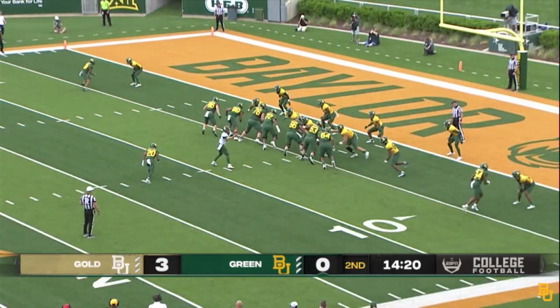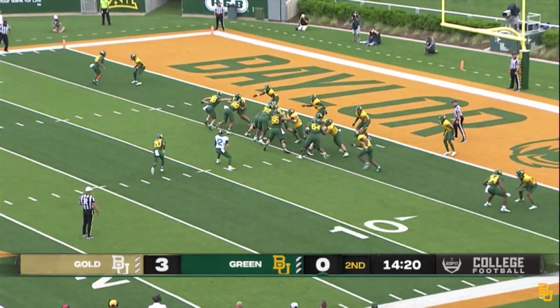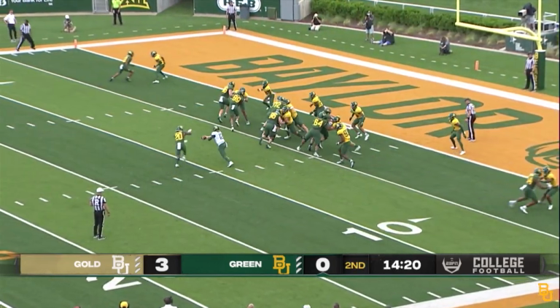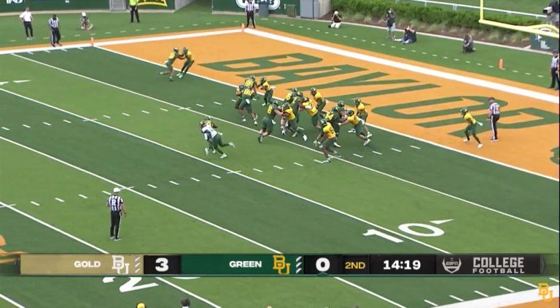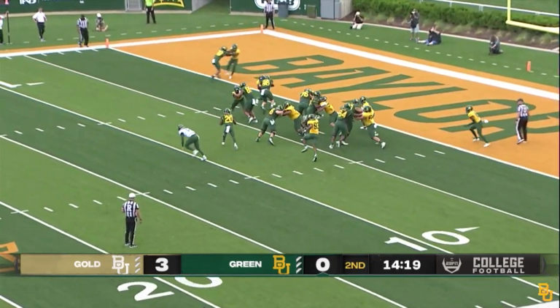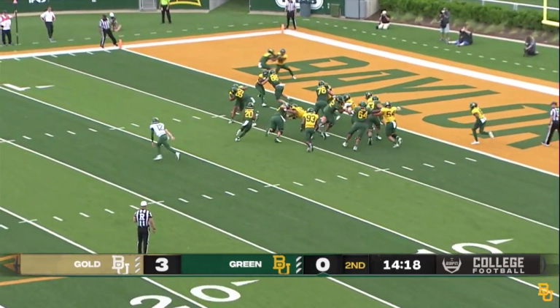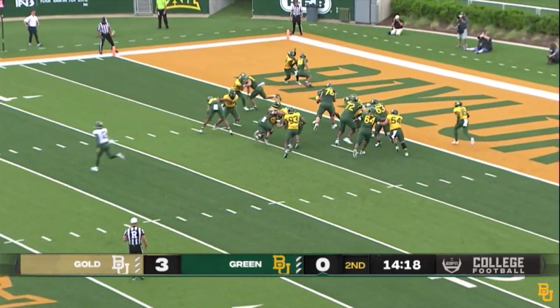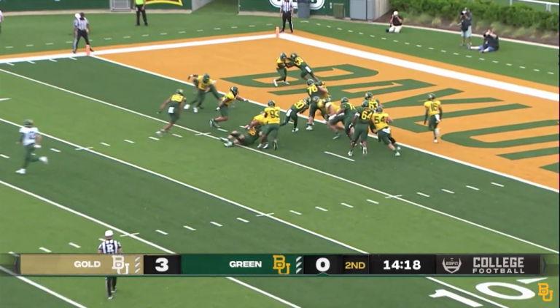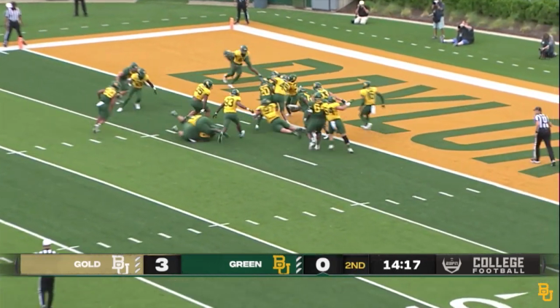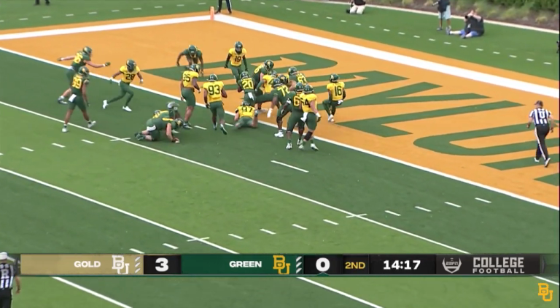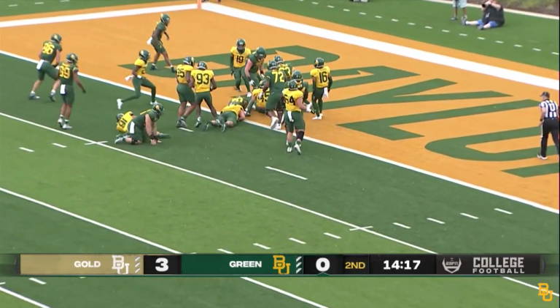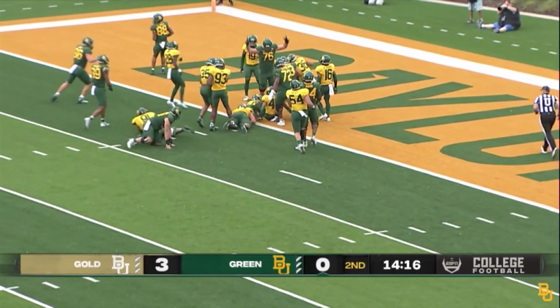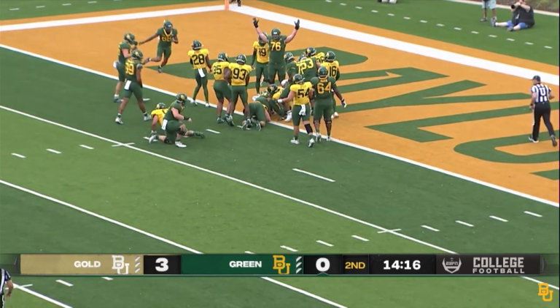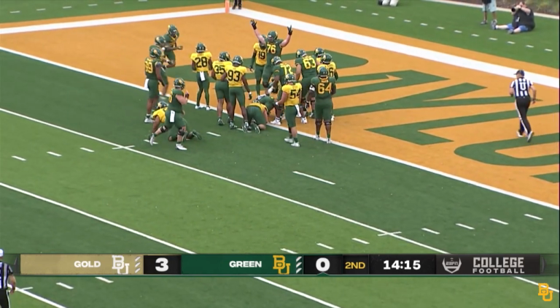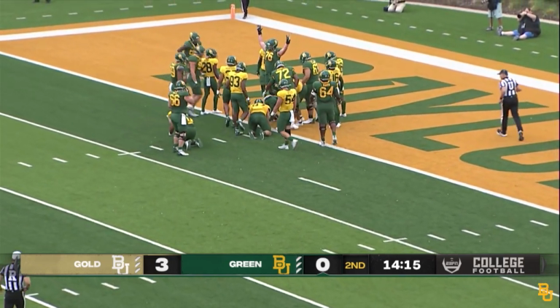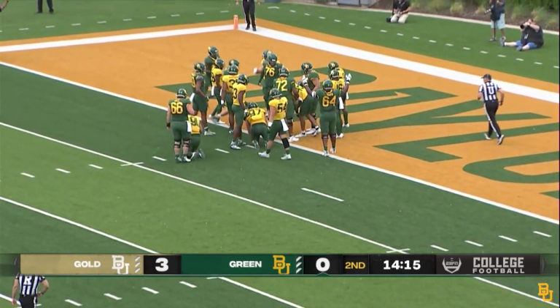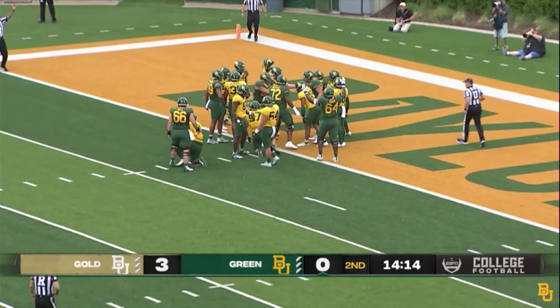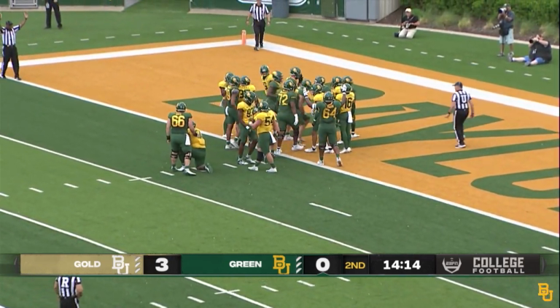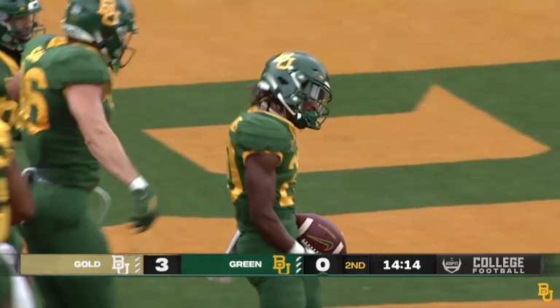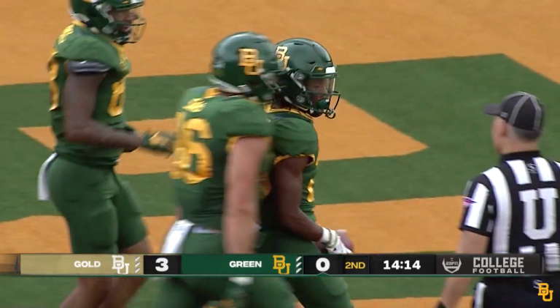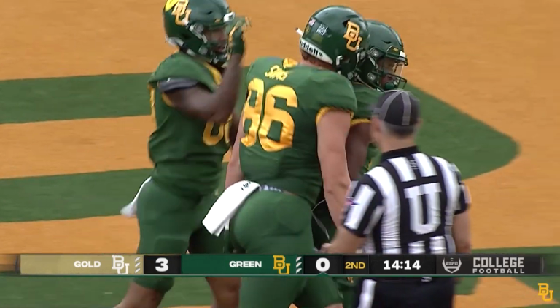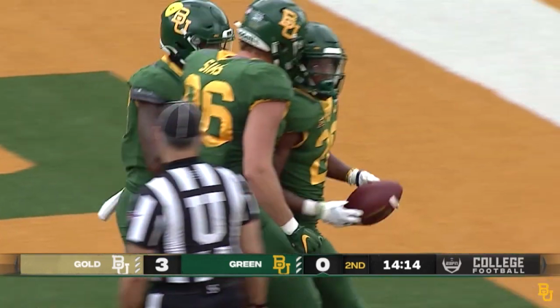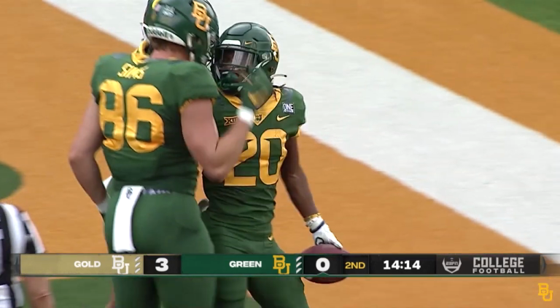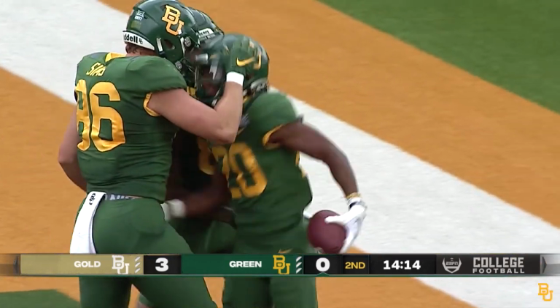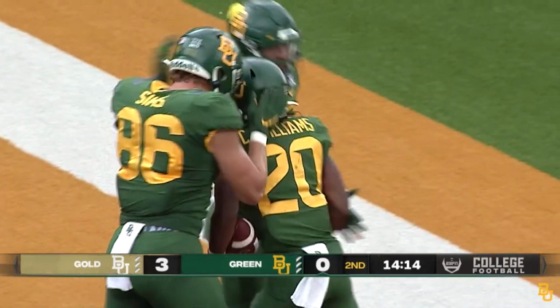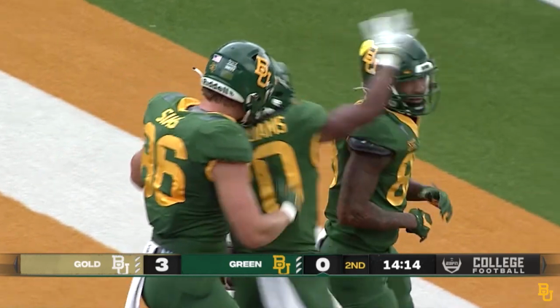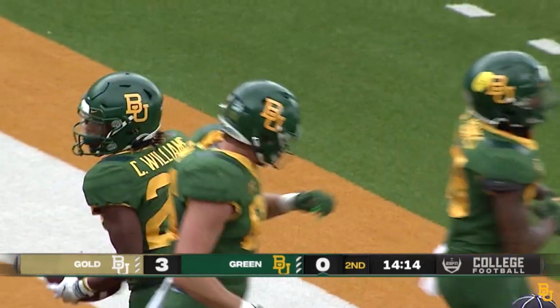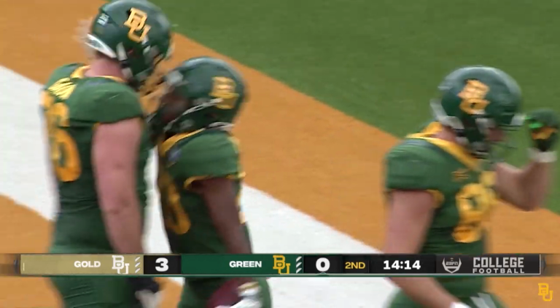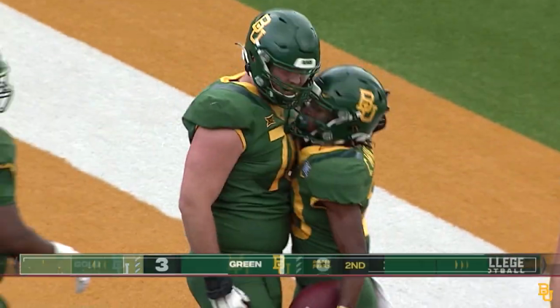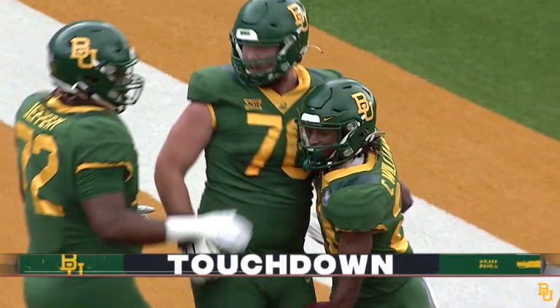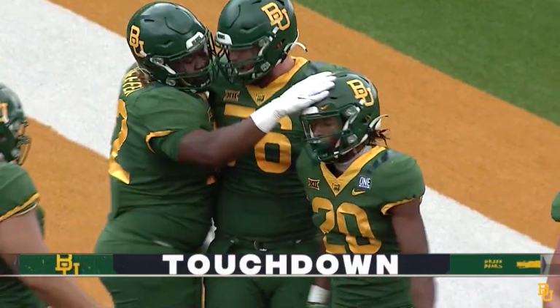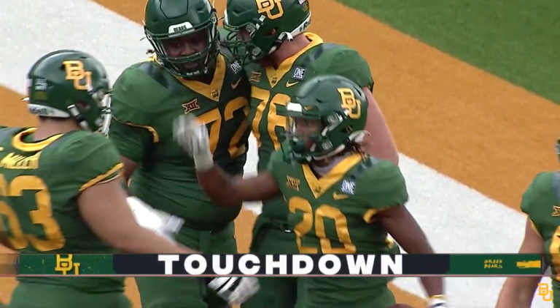Williams in the backfield, and a handoff to Squirrel Williams. Running left, and he's into the end zone. Touchdown — Craig Squirrel Williams. The green is on the board for the first time today.